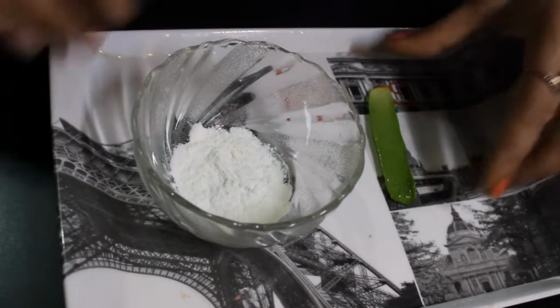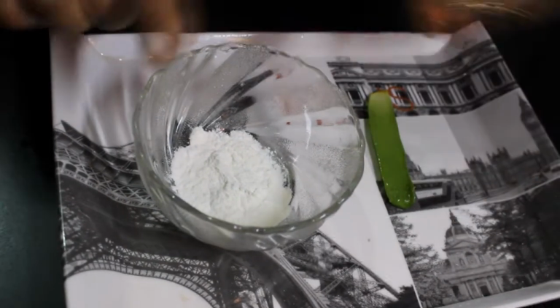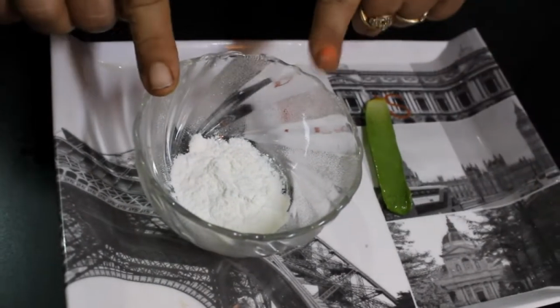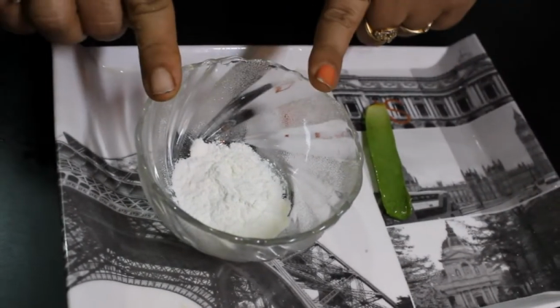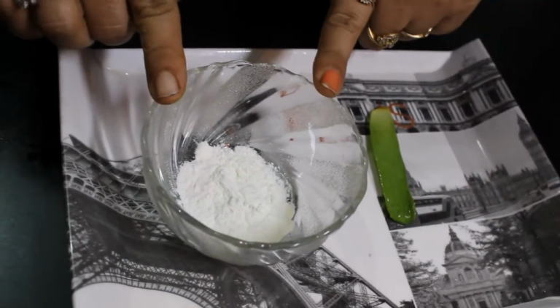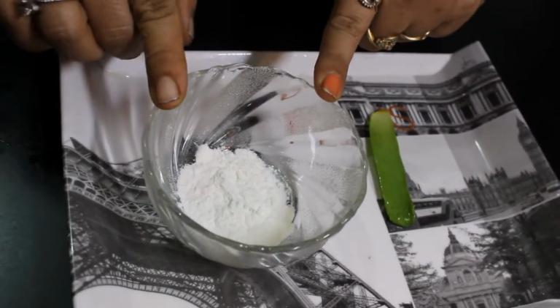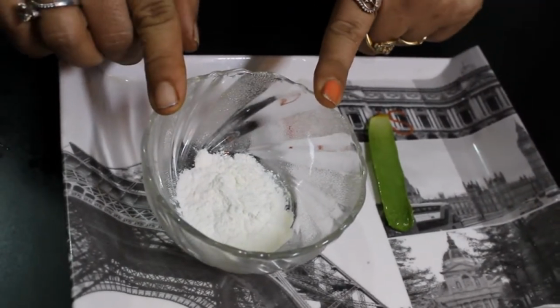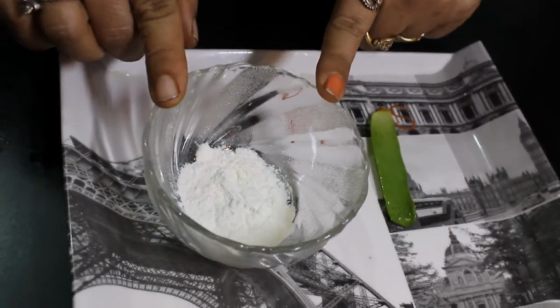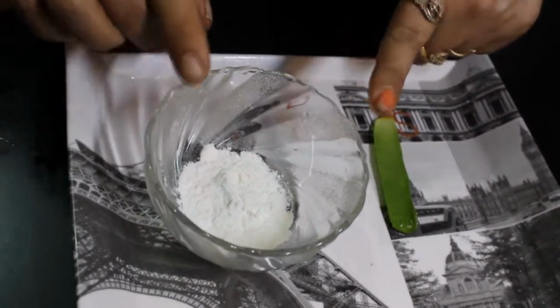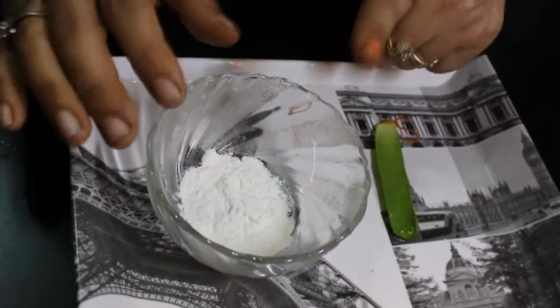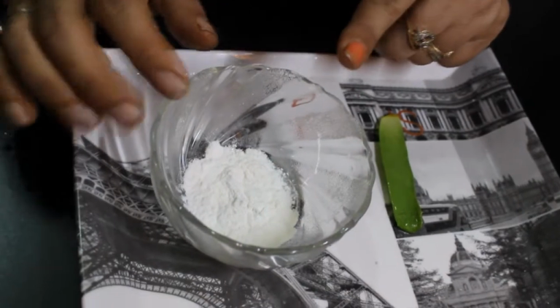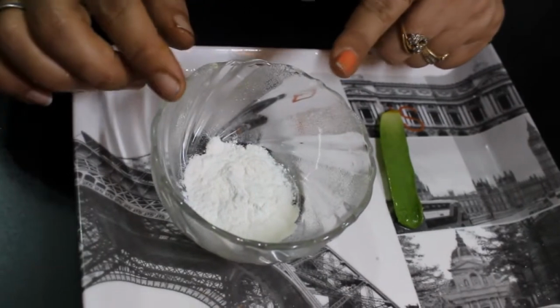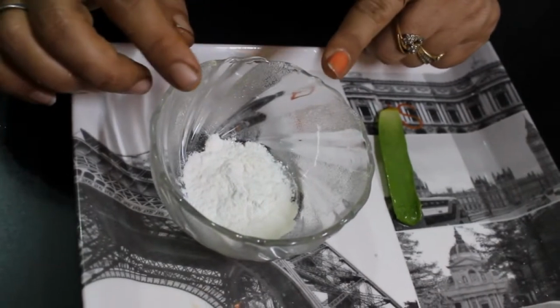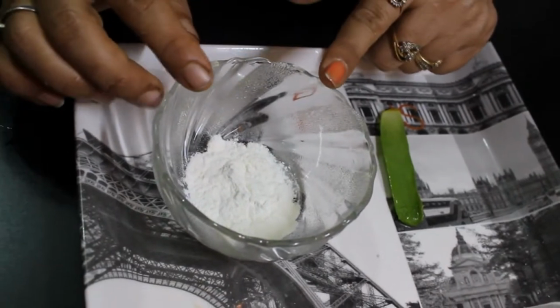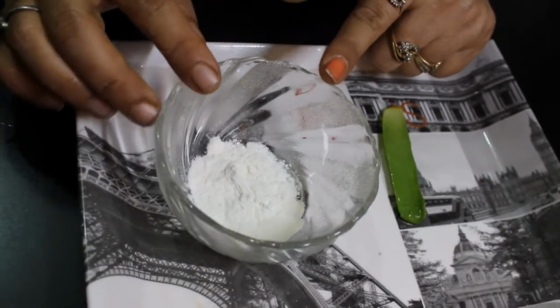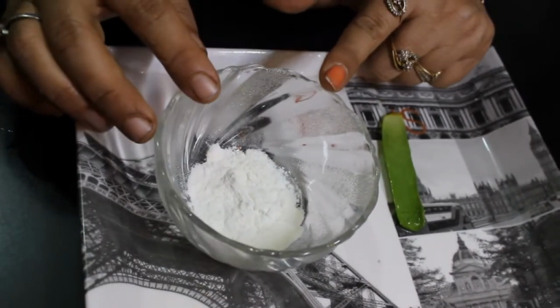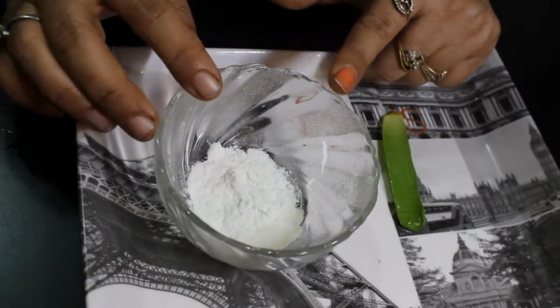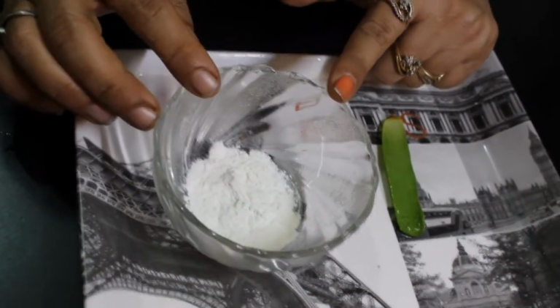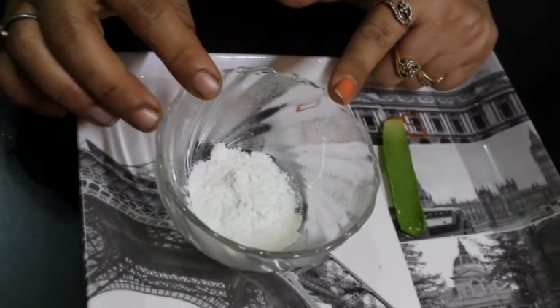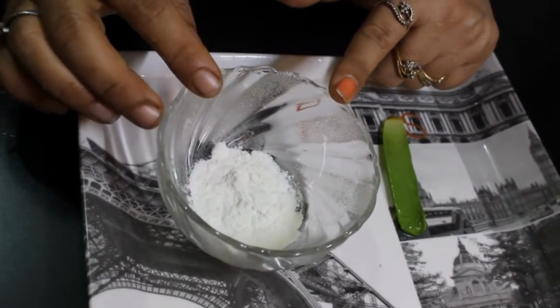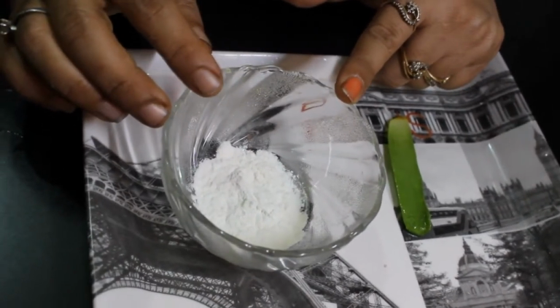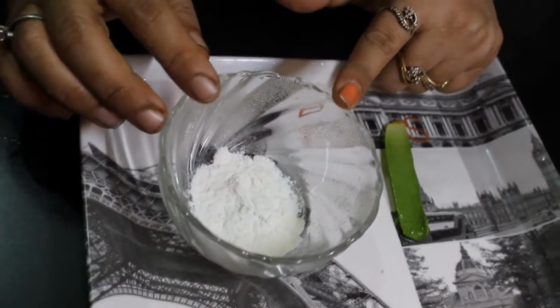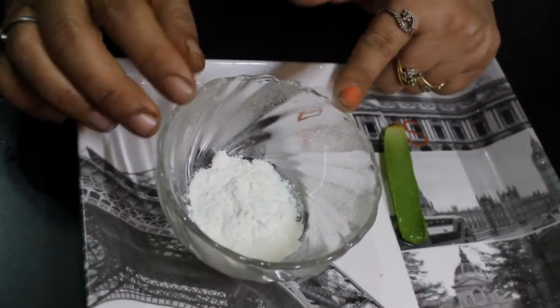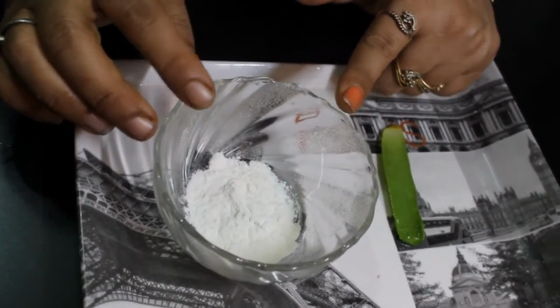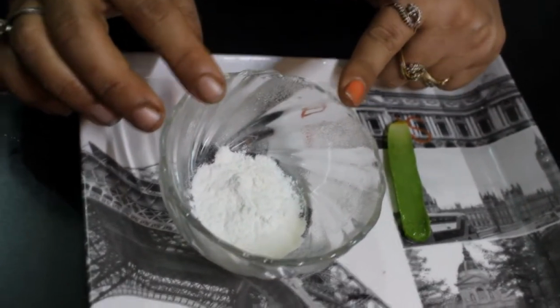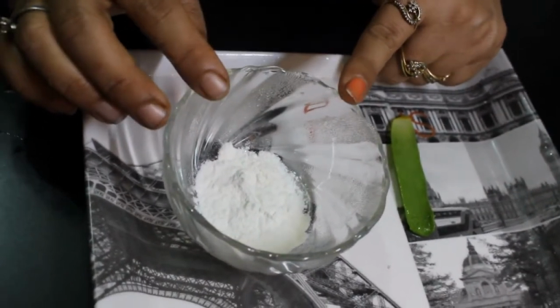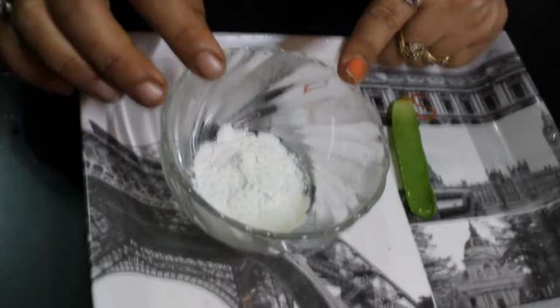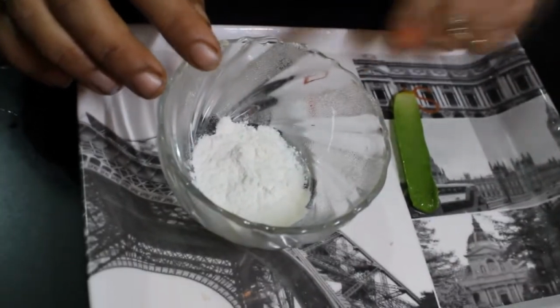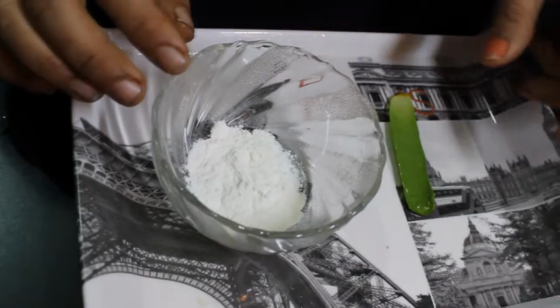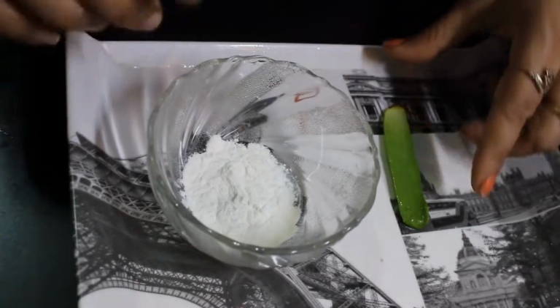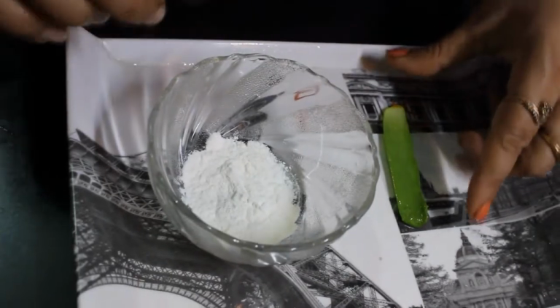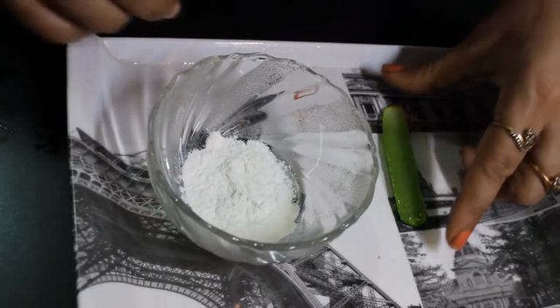For this, we have taken one chunk of chawal. You may not know that chawal is very good for our skin — it is very fair for our skin. So we will make this scrub with chawal.